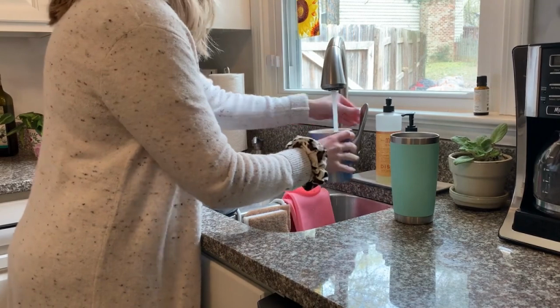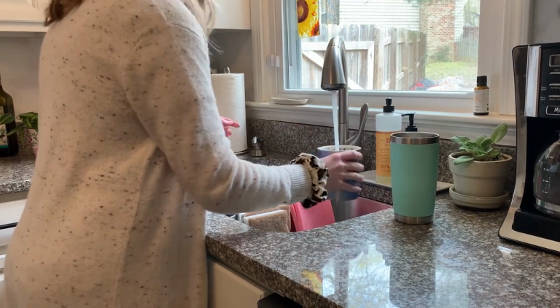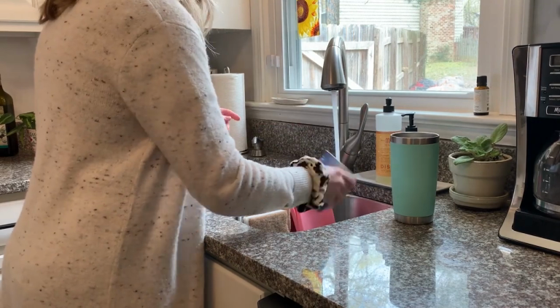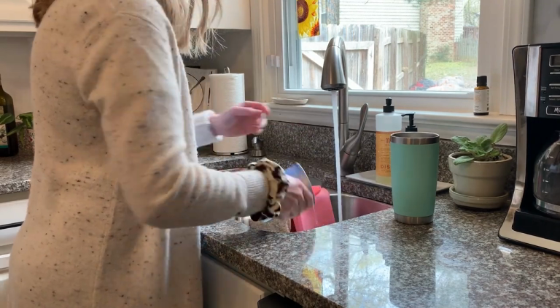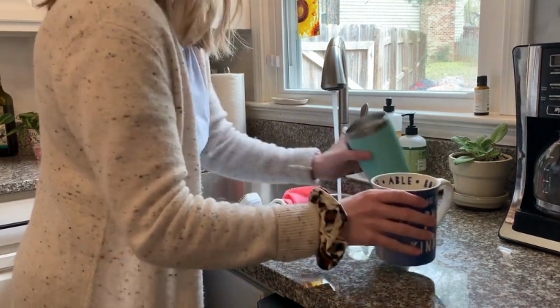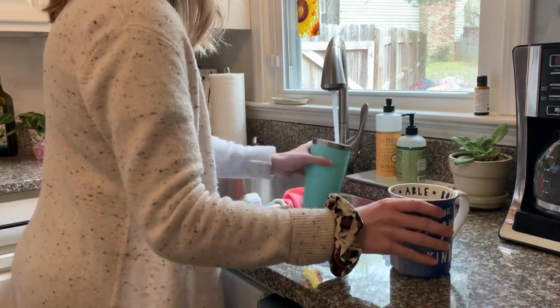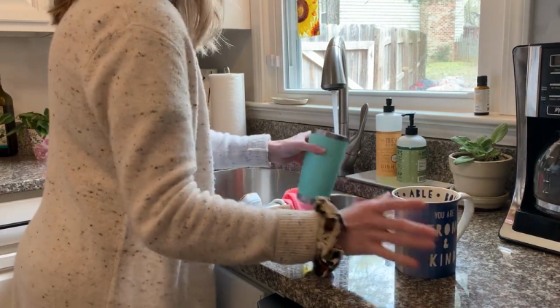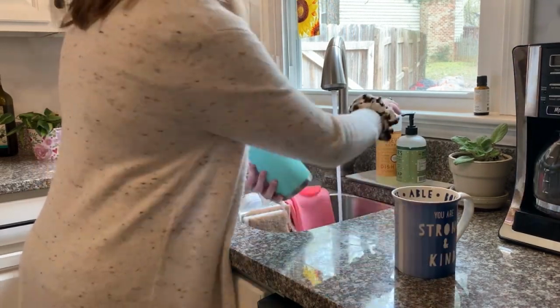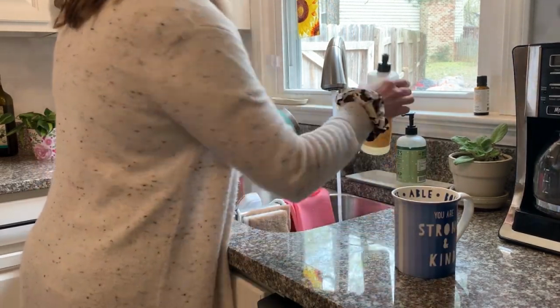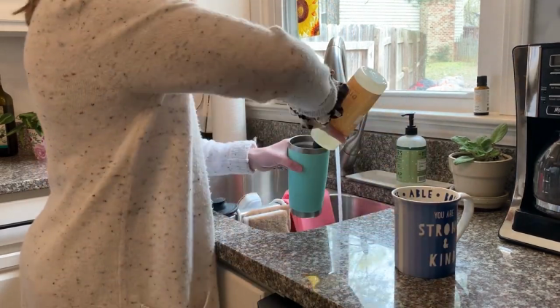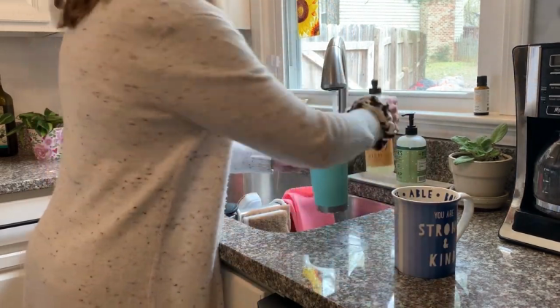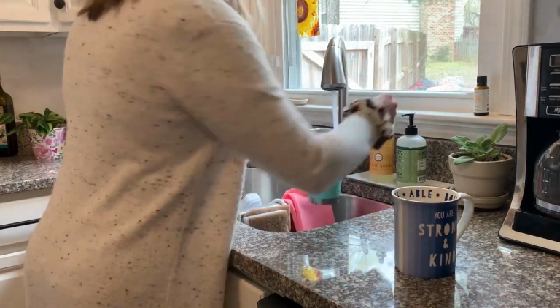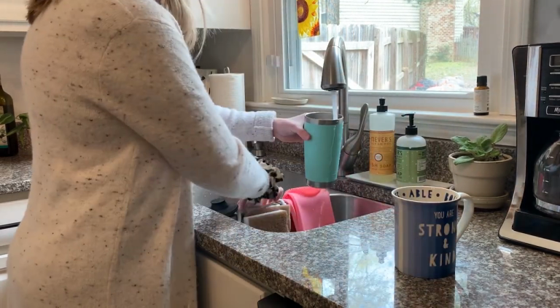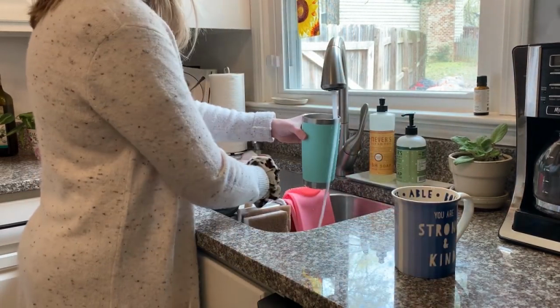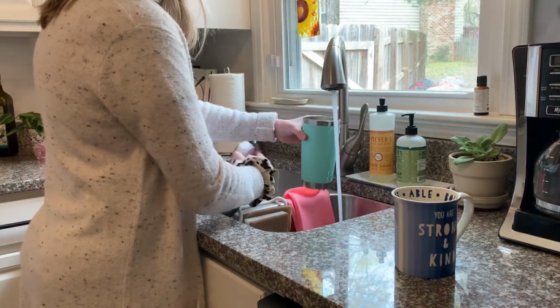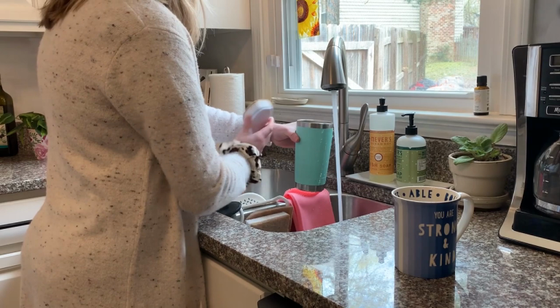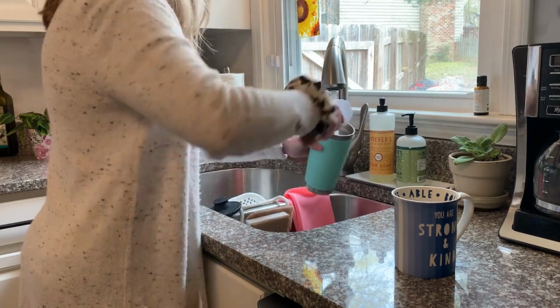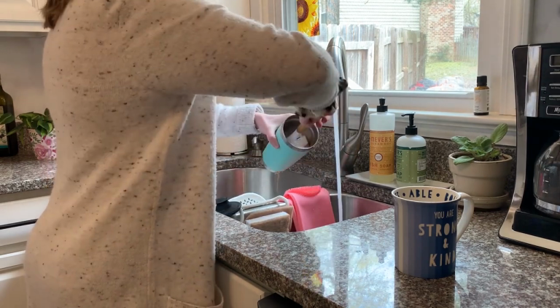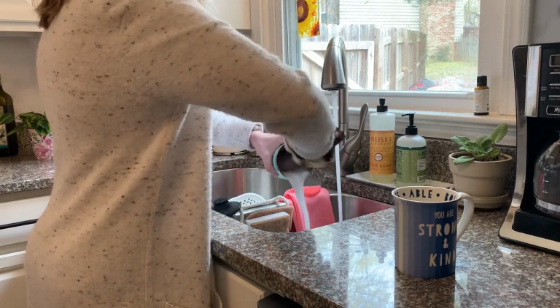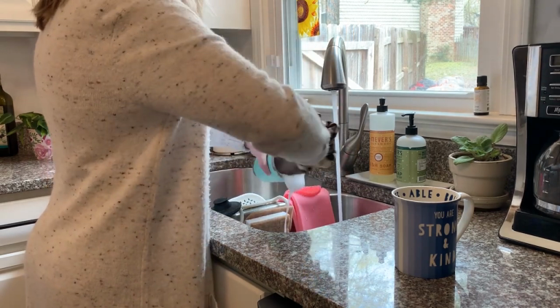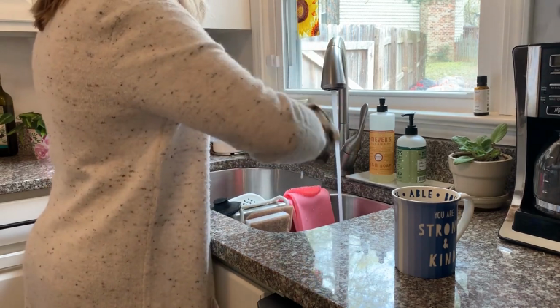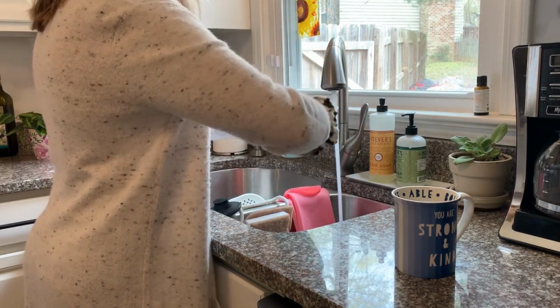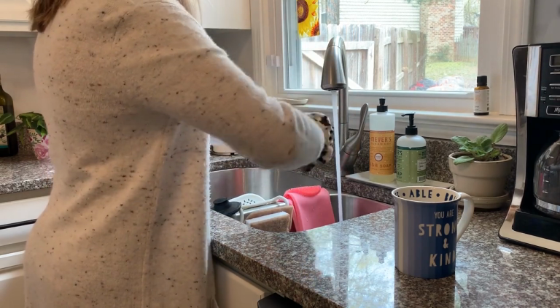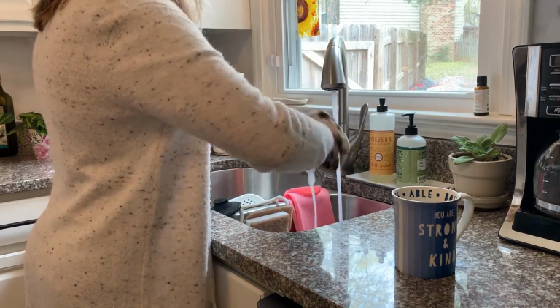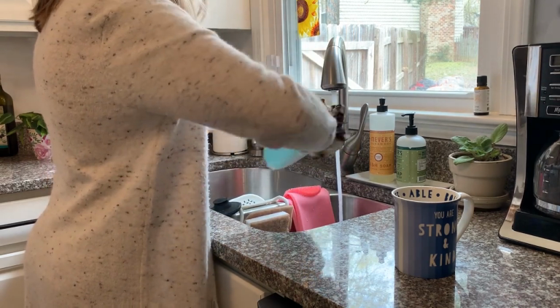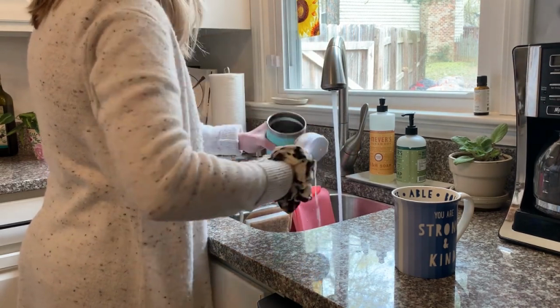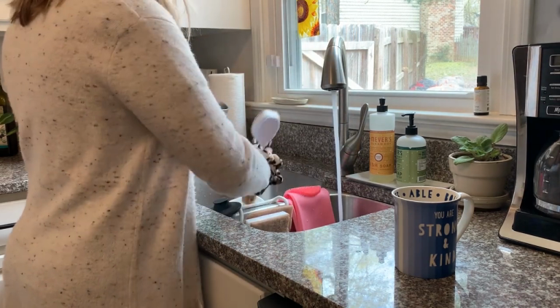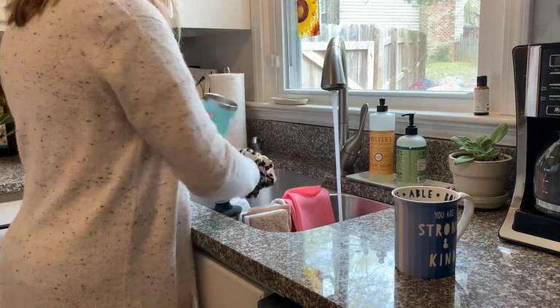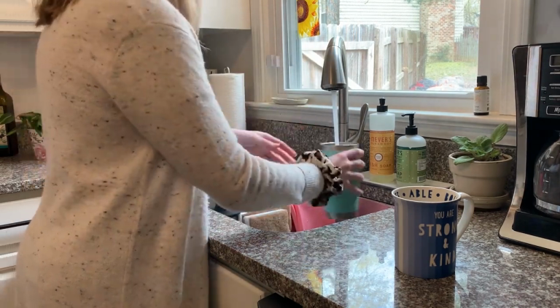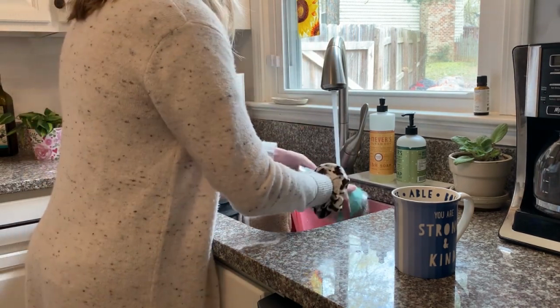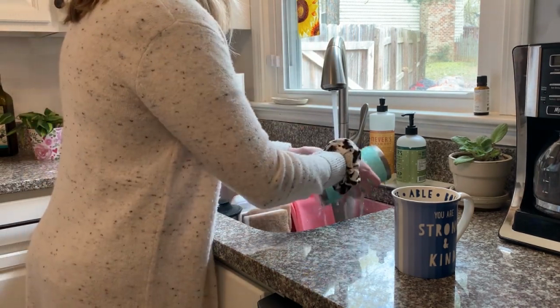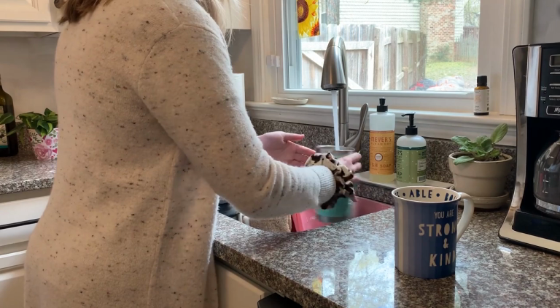I'm moving on to the kitchen and you'll notice in this video I'm a little all over the place. I tend to clean that way — I try and do things efficiently, and sometimes that means bouncing from room to room. I'm sure you guys can relate.